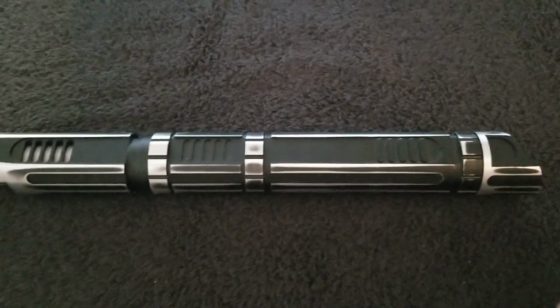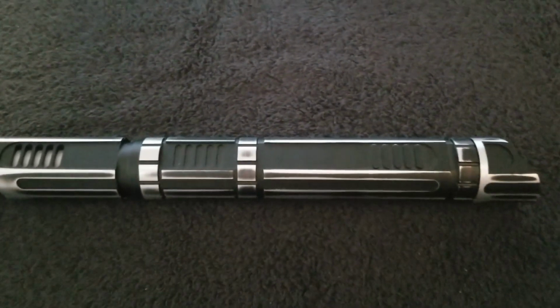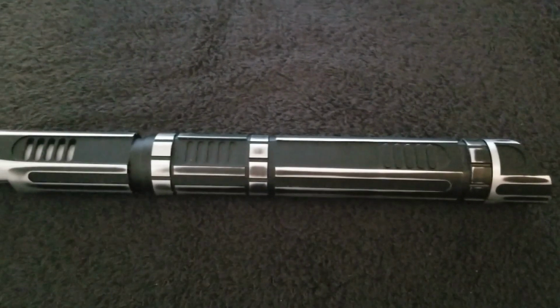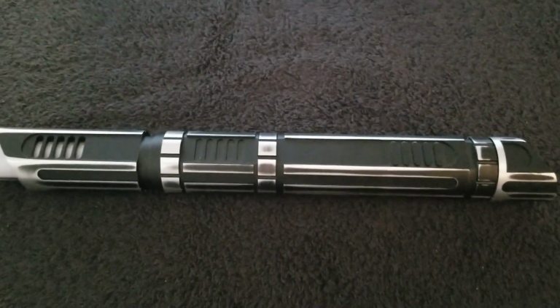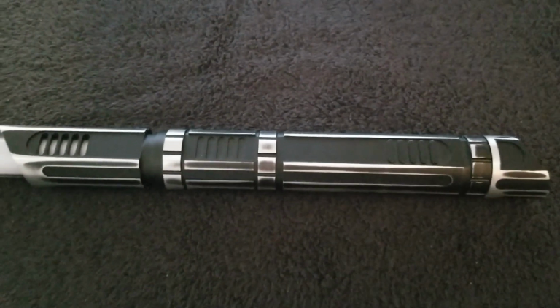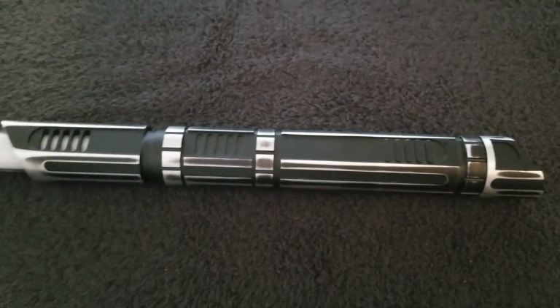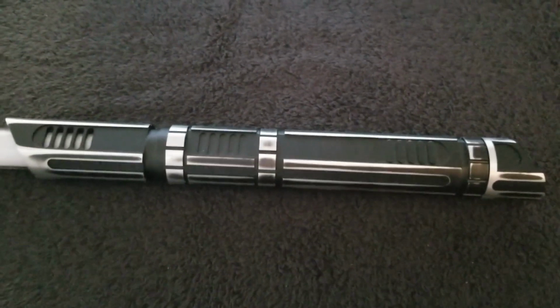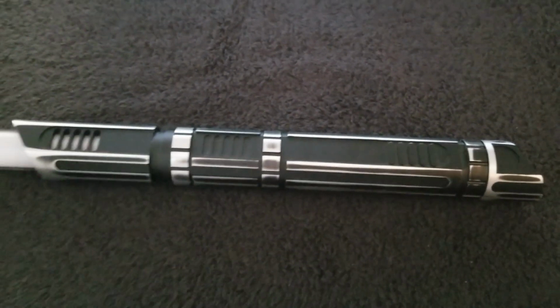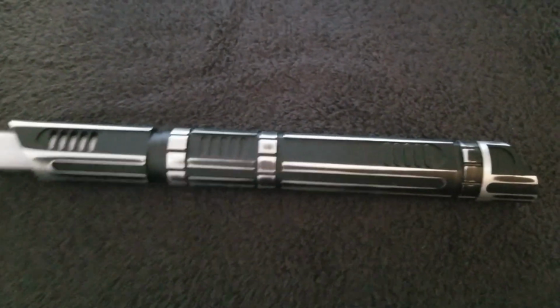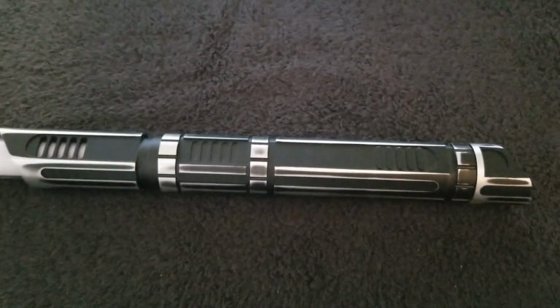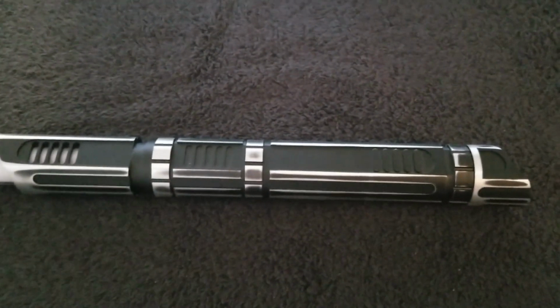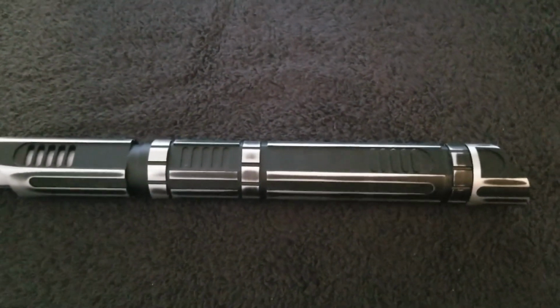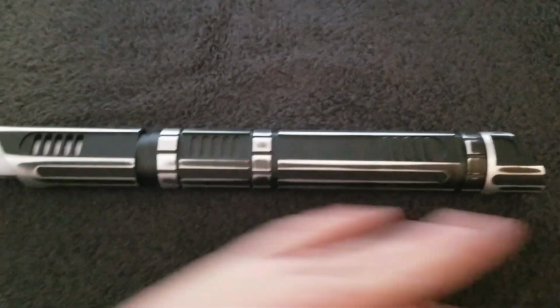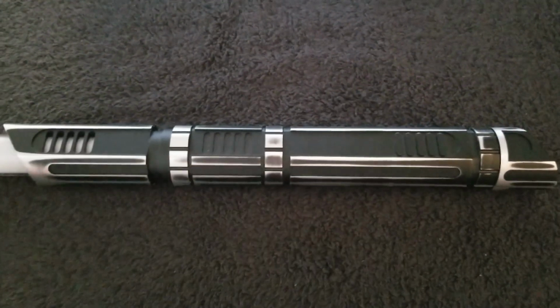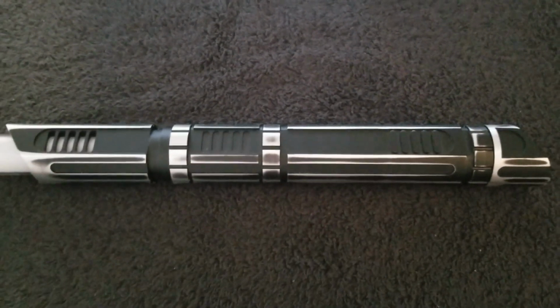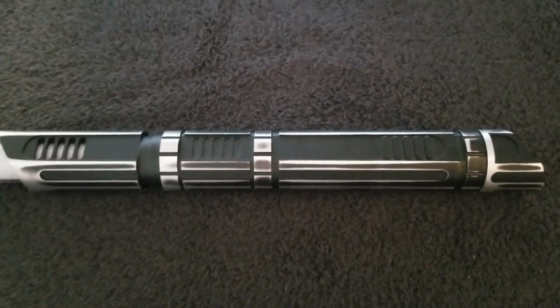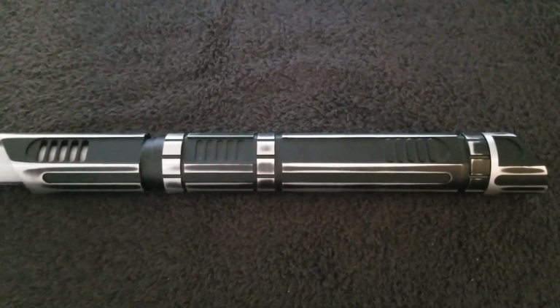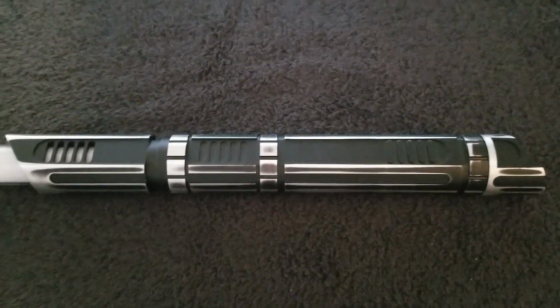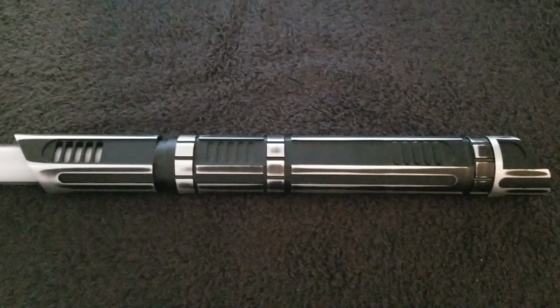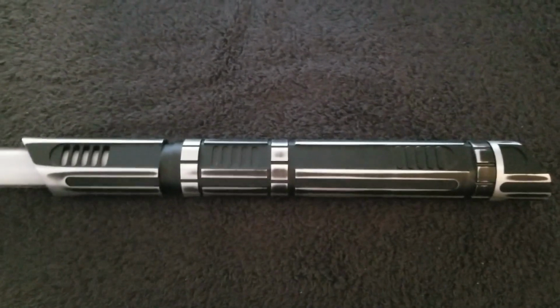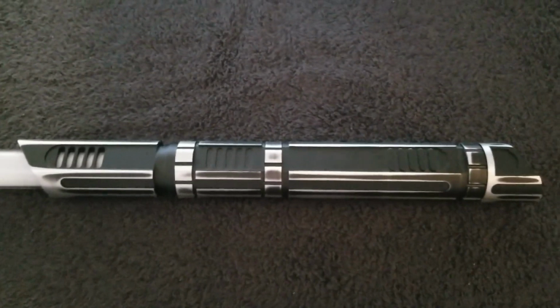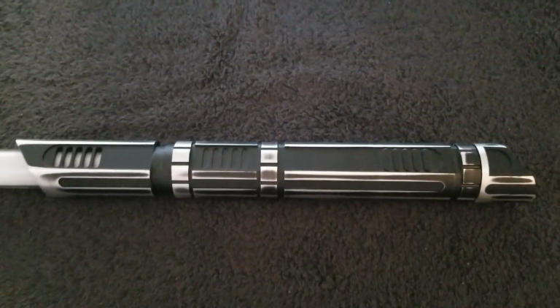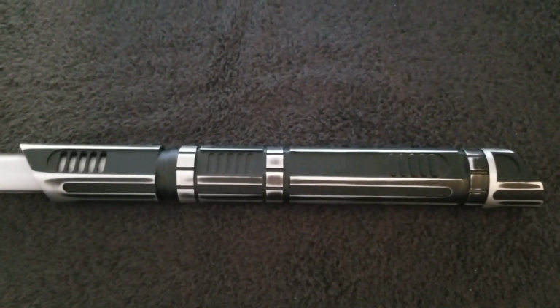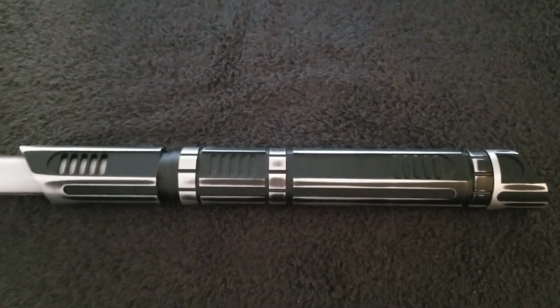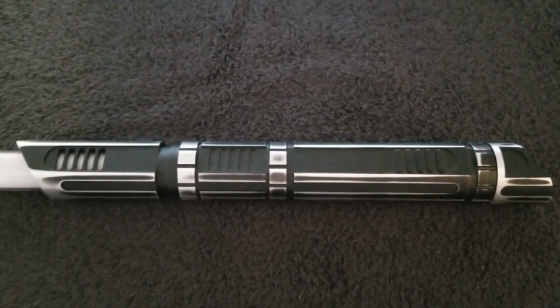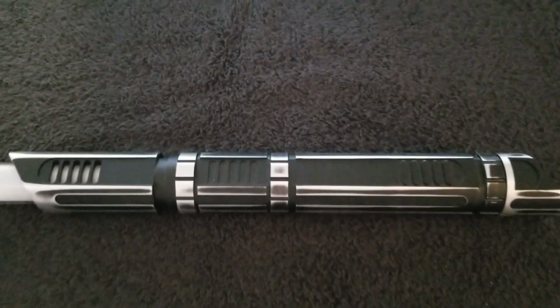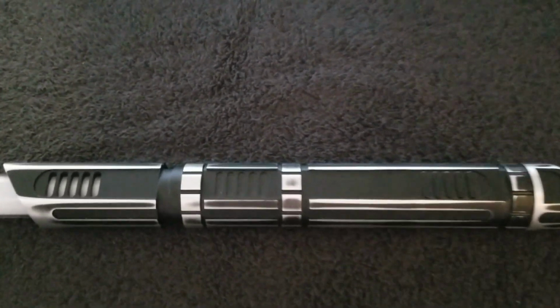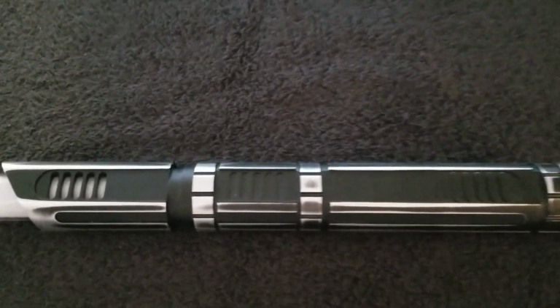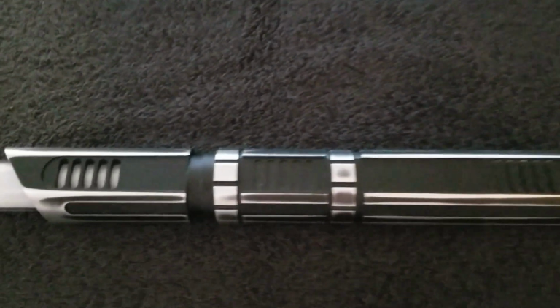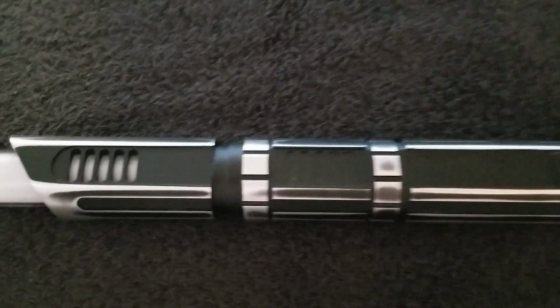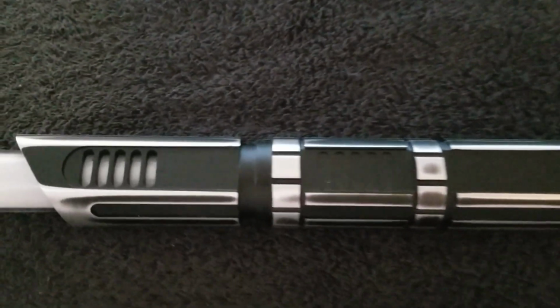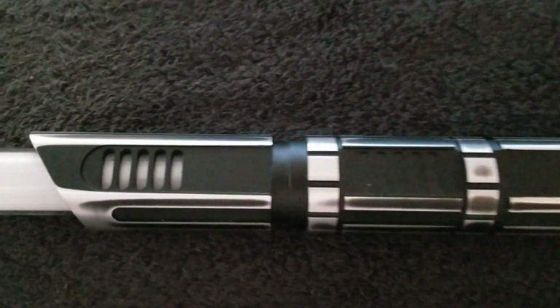Yes, it's another SaberForge Eco Commando, and this is the weathered version.